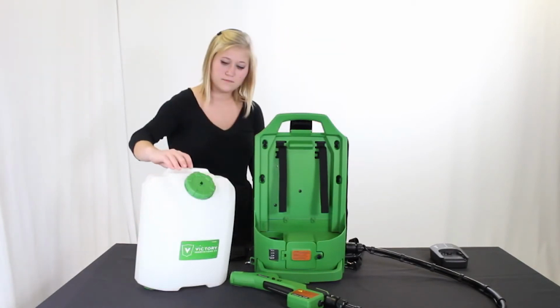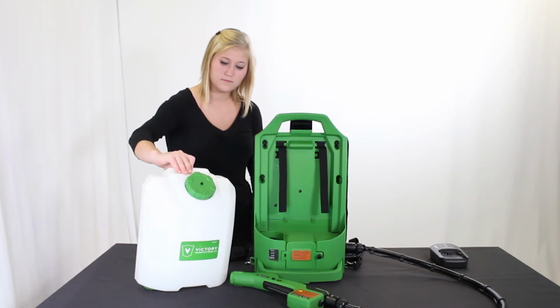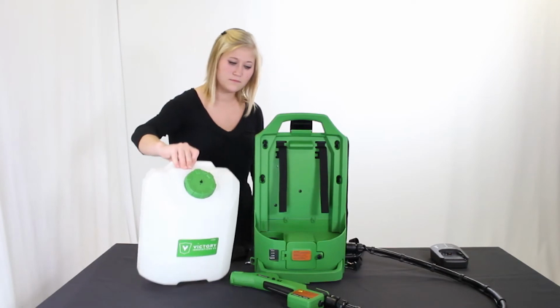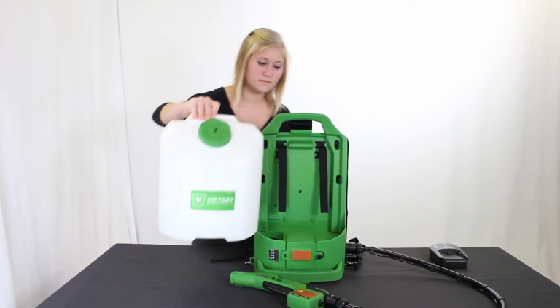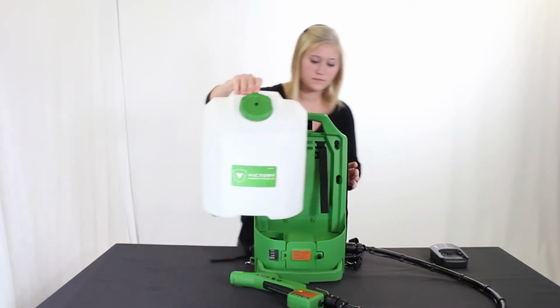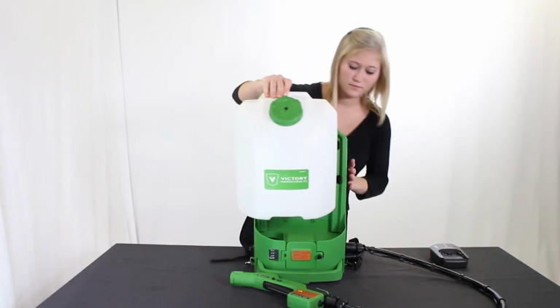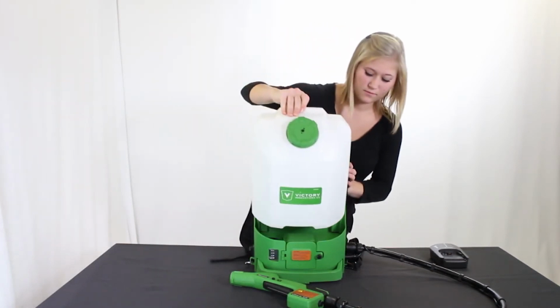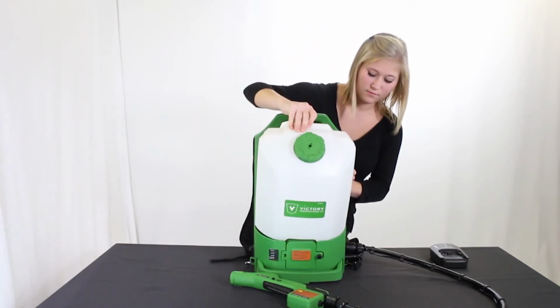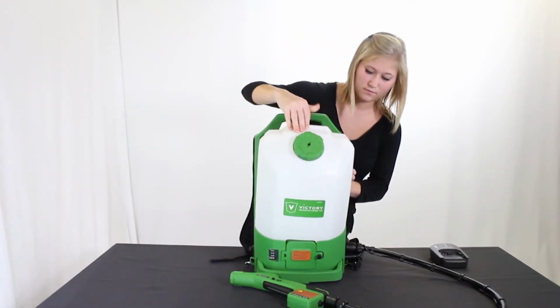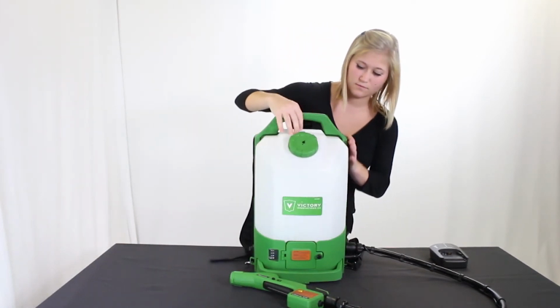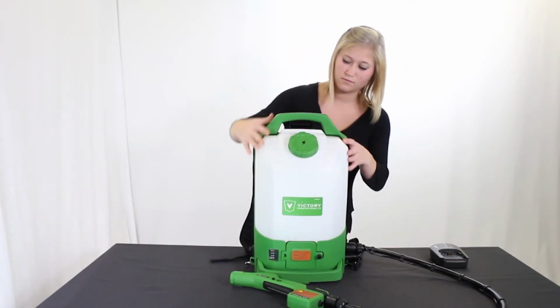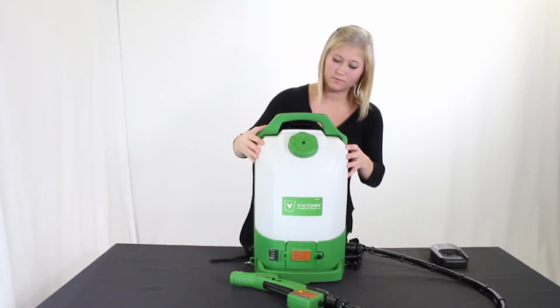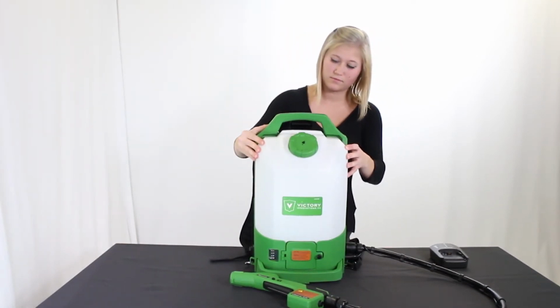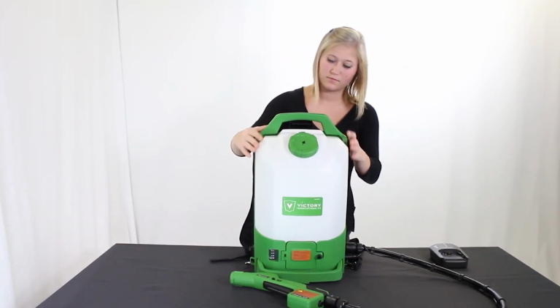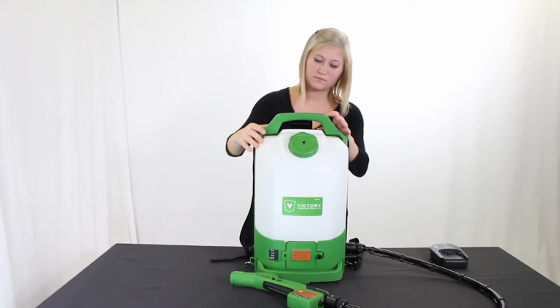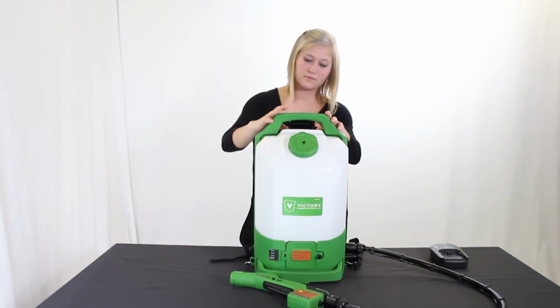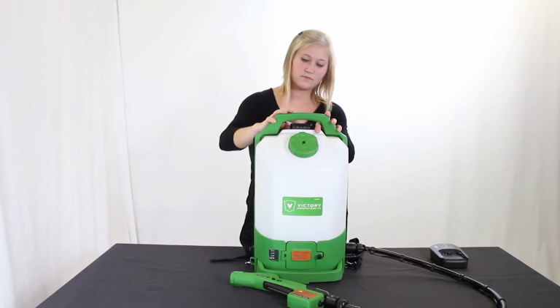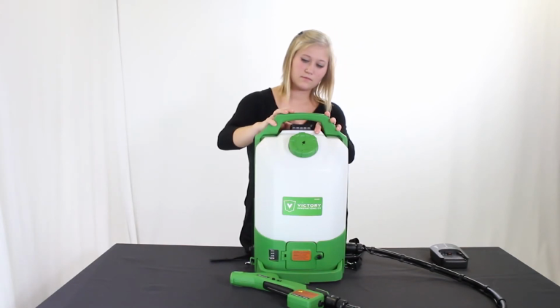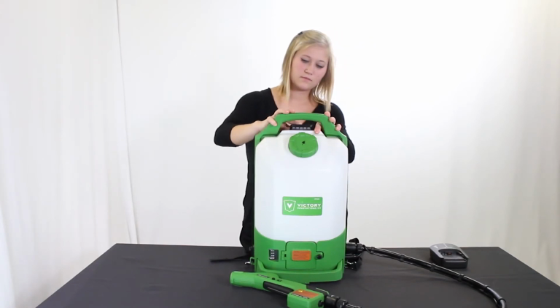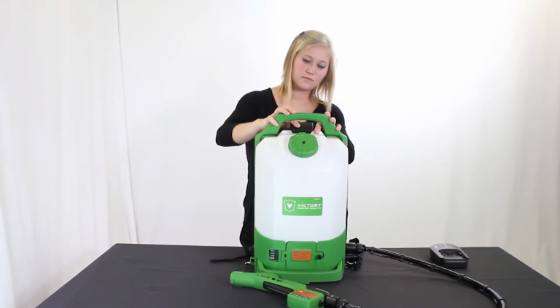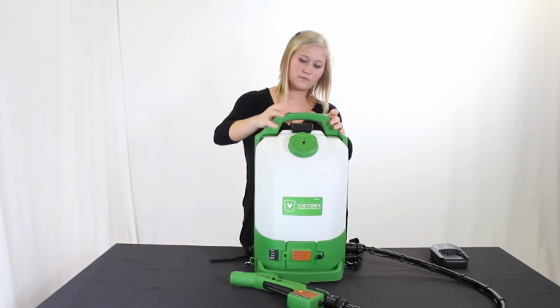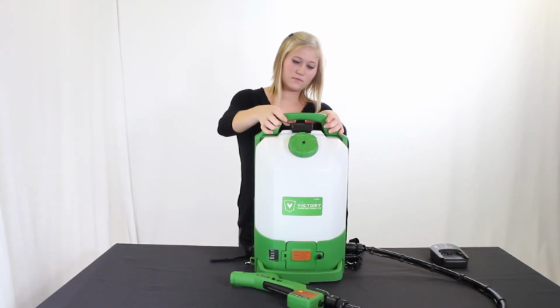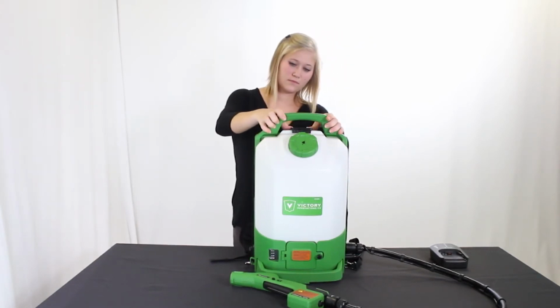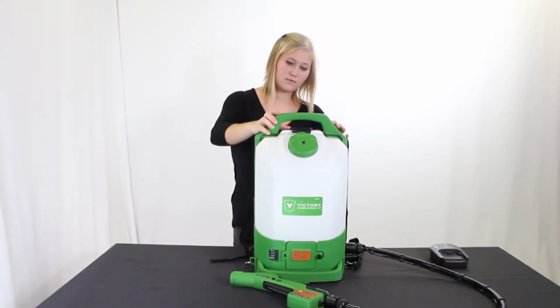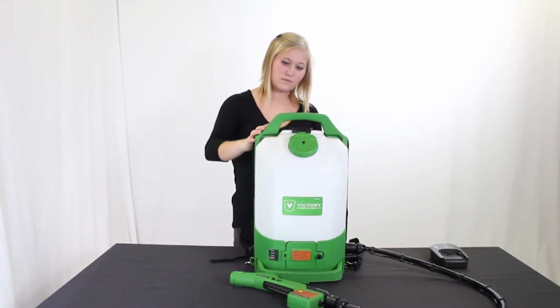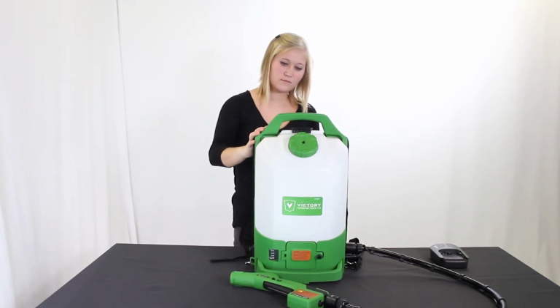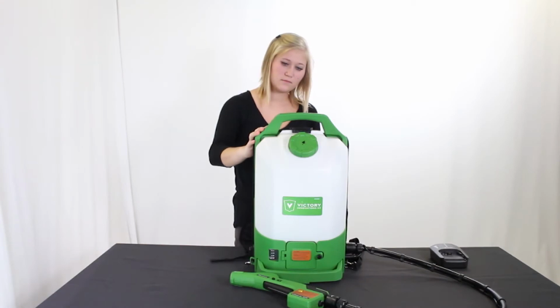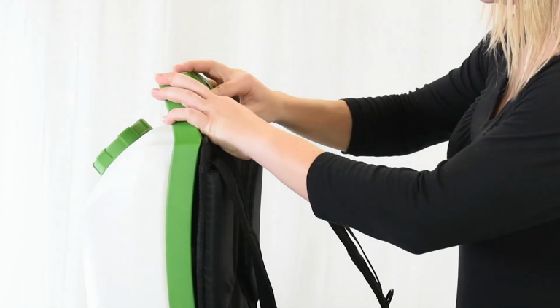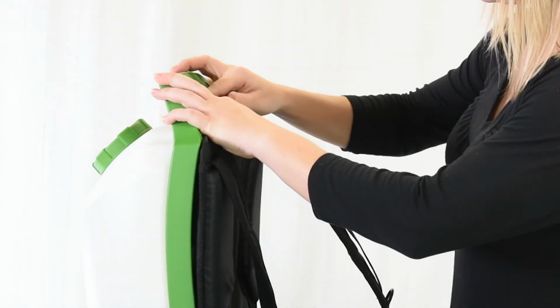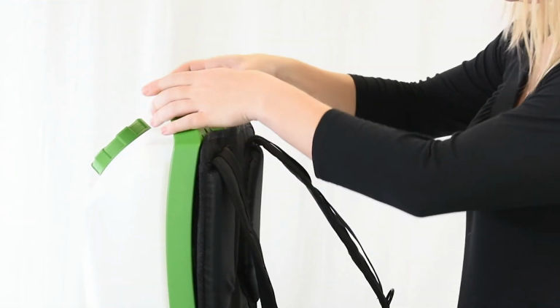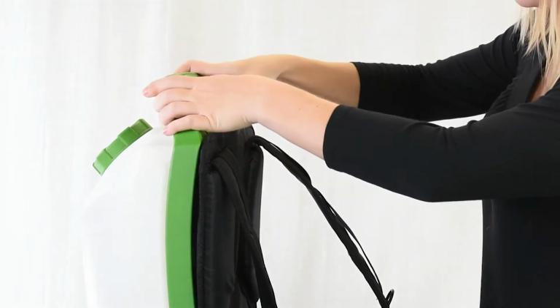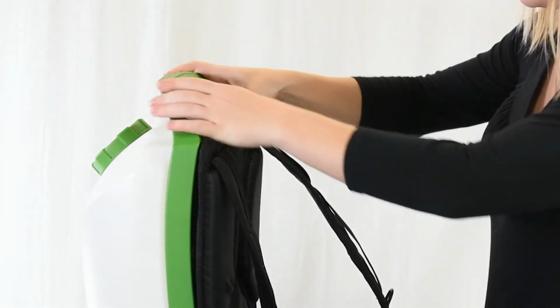Reattach the tank by aligning the base of the tank into the base of the unit. Pull the handle lock towards the front of the unit so the handle catches the groove at the top of the tank. Secure in place by snapping the handle back into place.